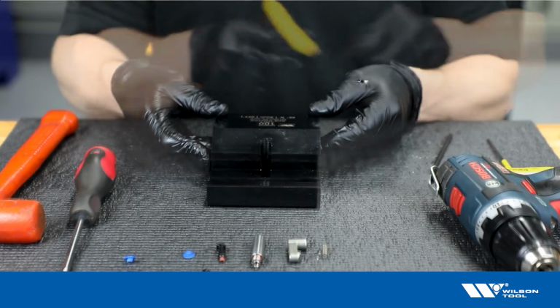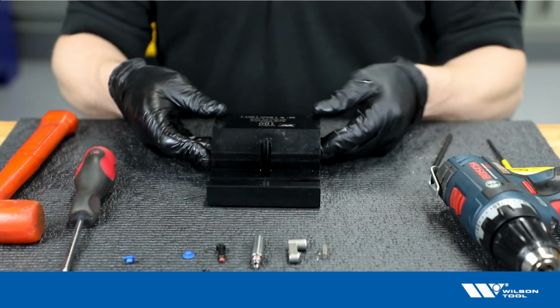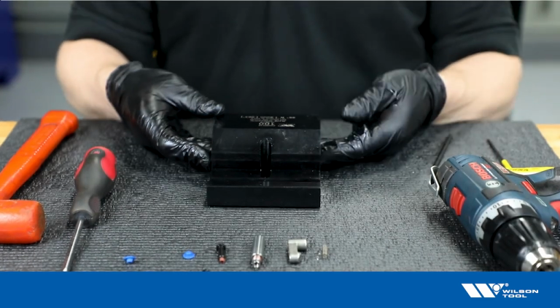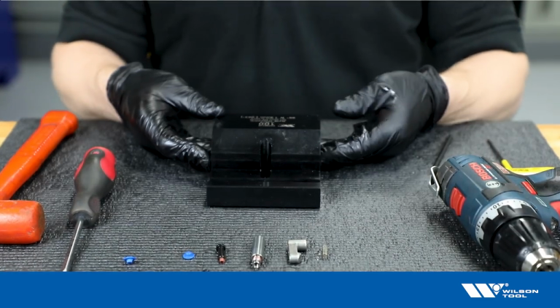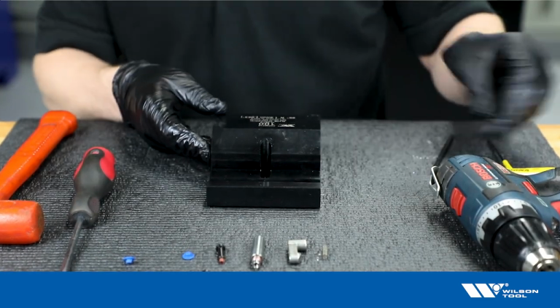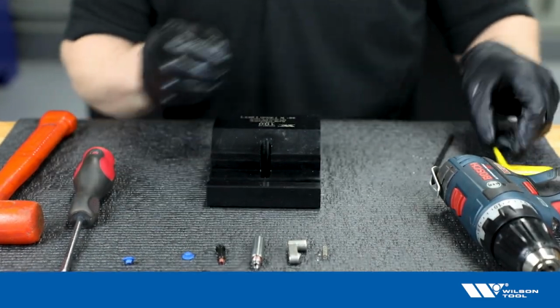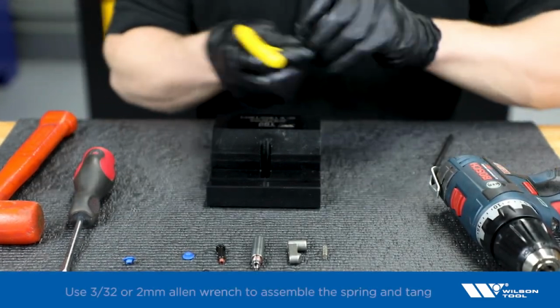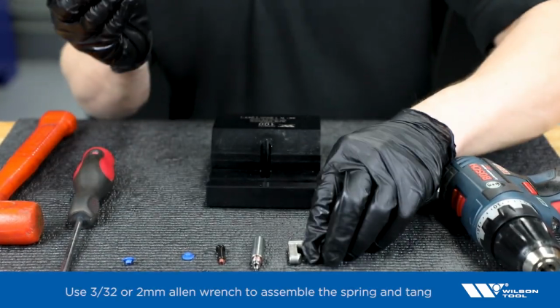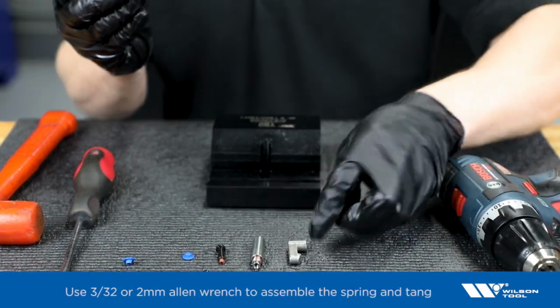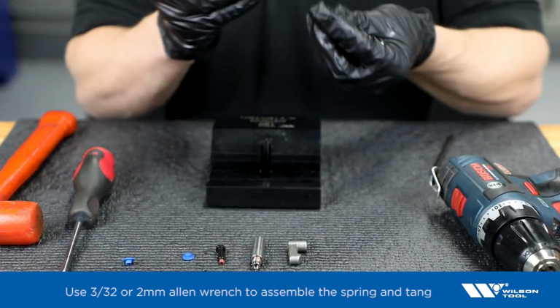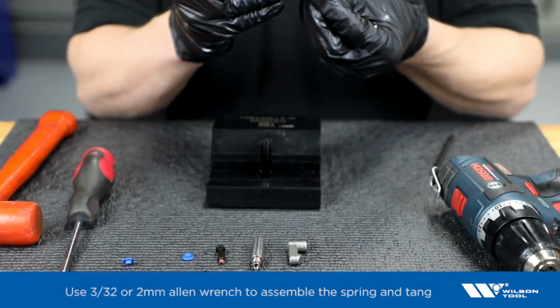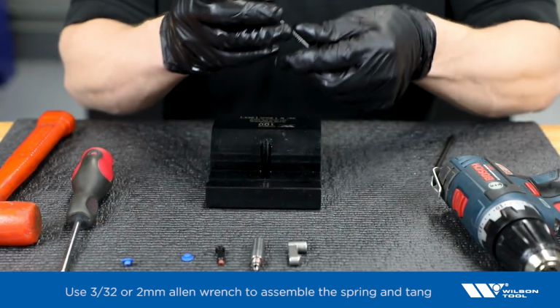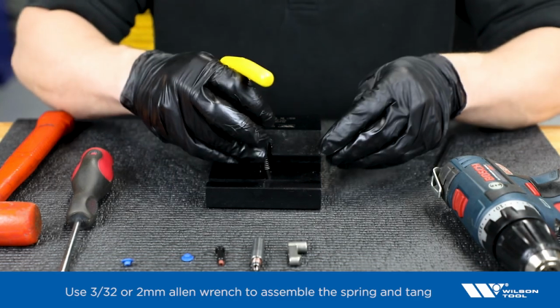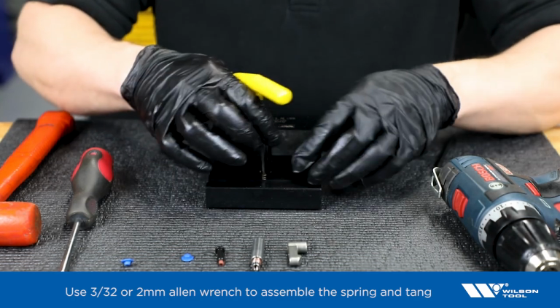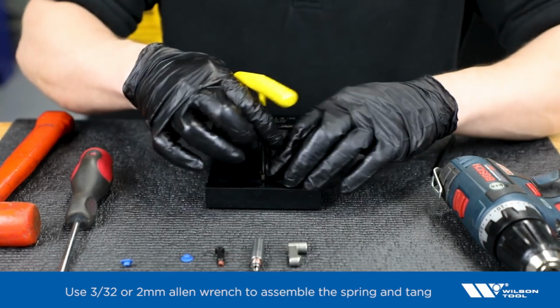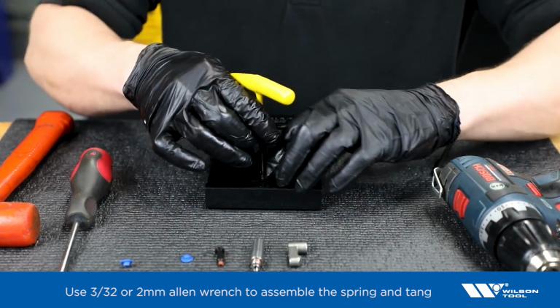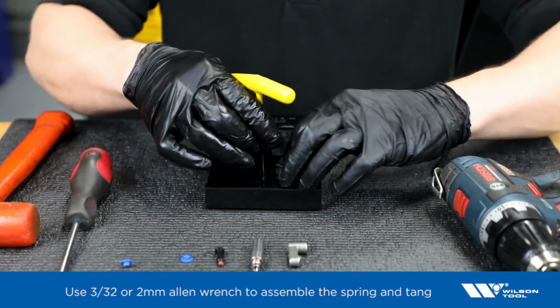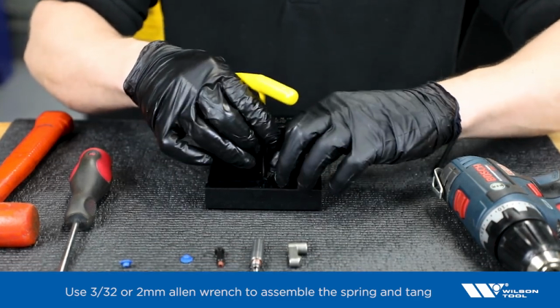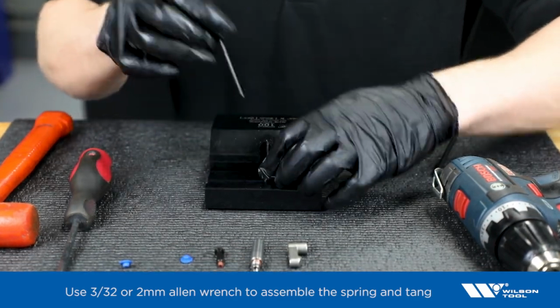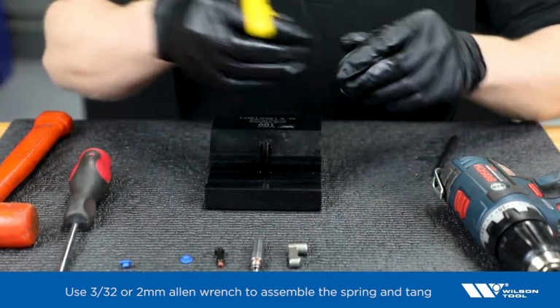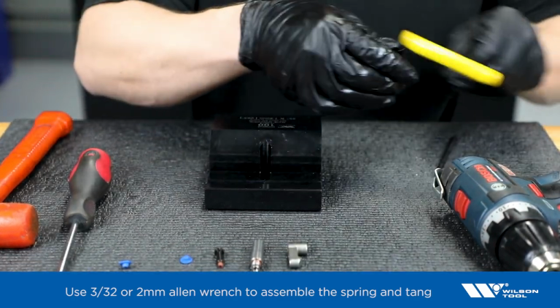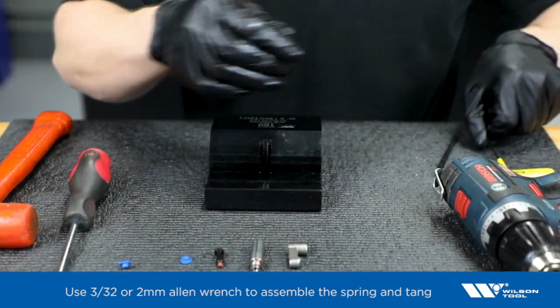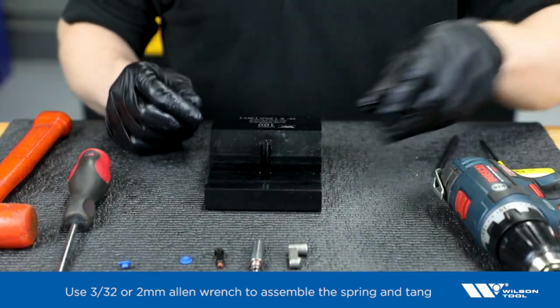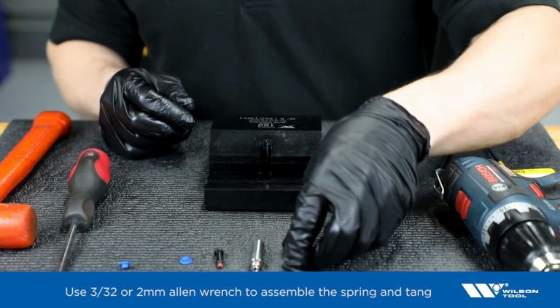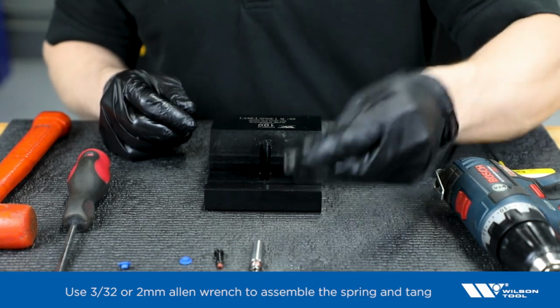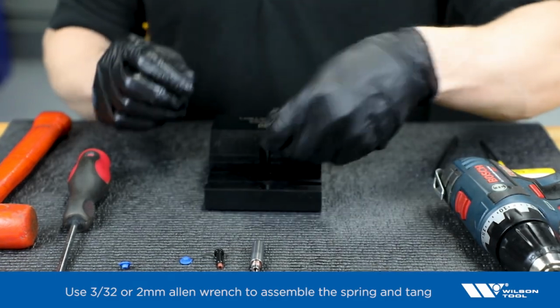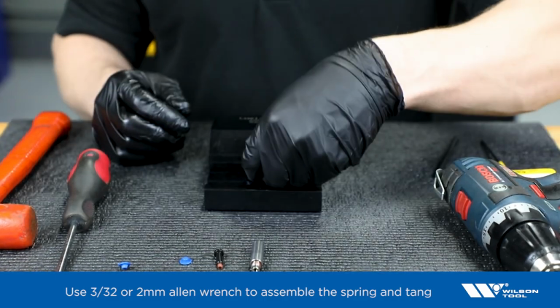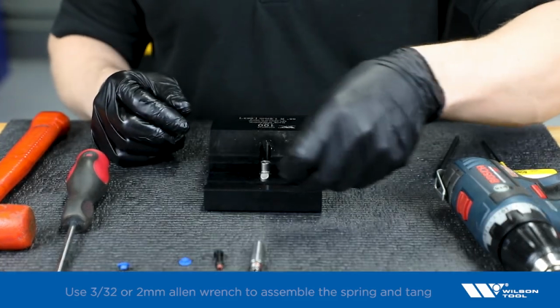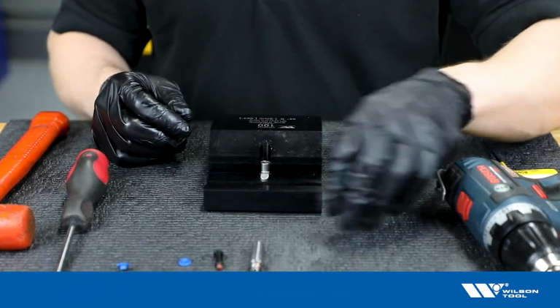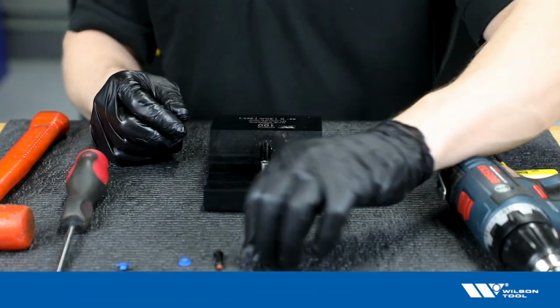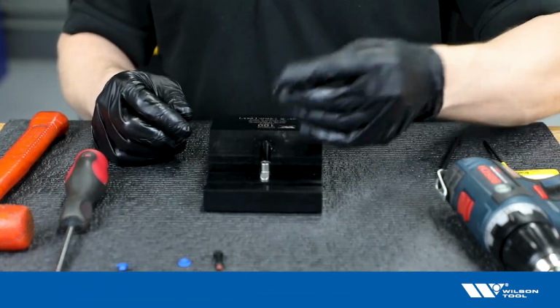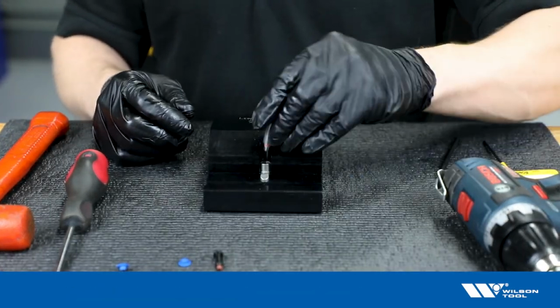Now we will reassemble. Using the small Allen again, fit that tang inside there. Then go through with the new tang and the new extension.